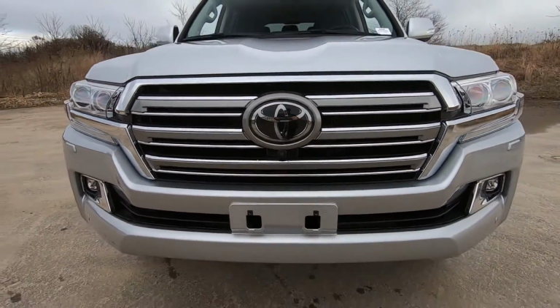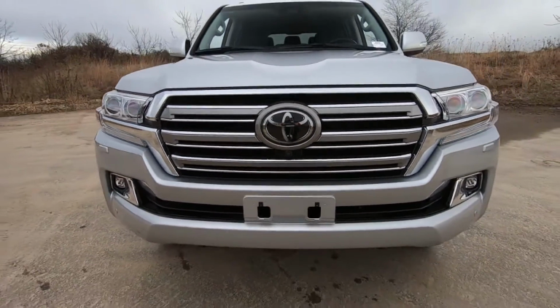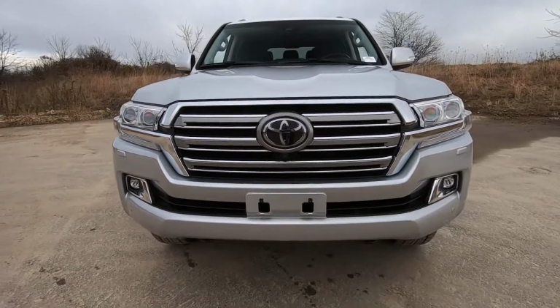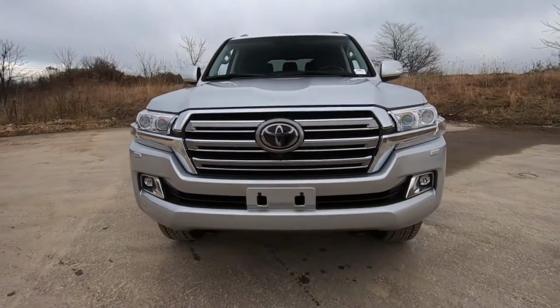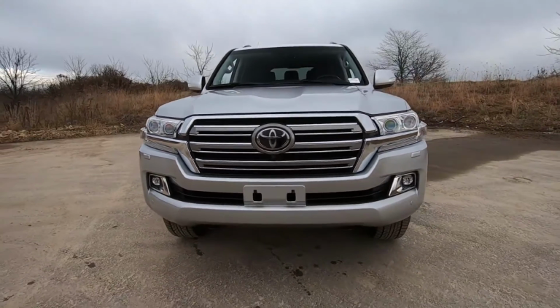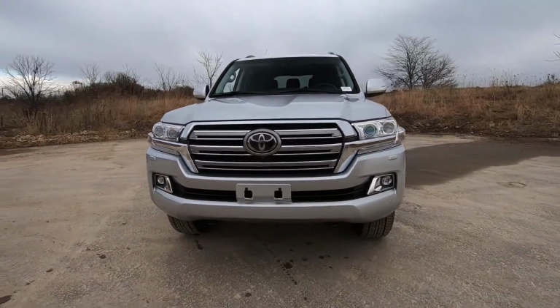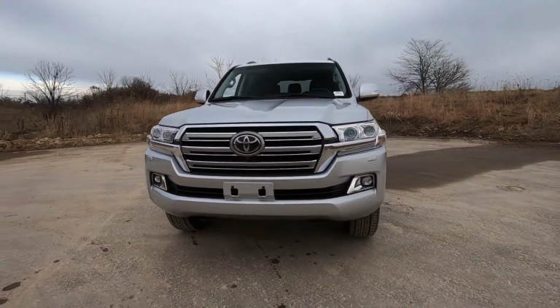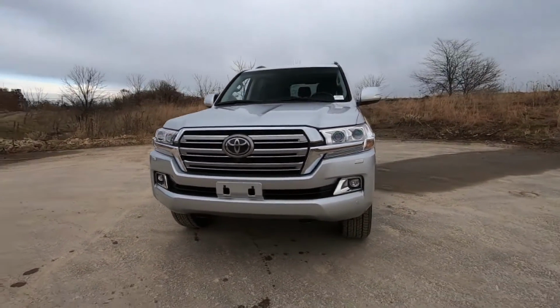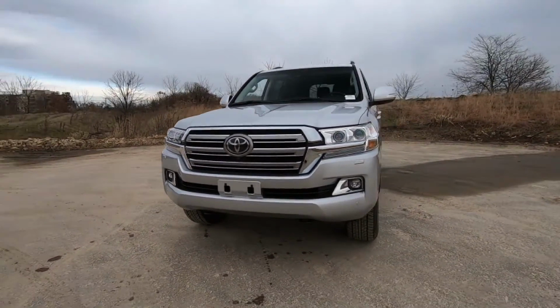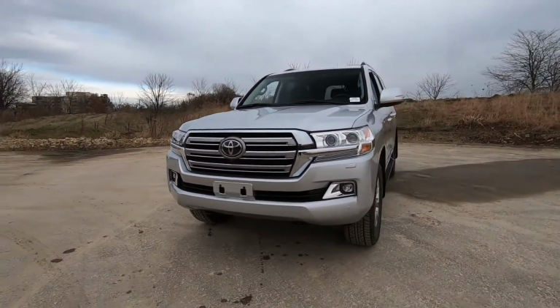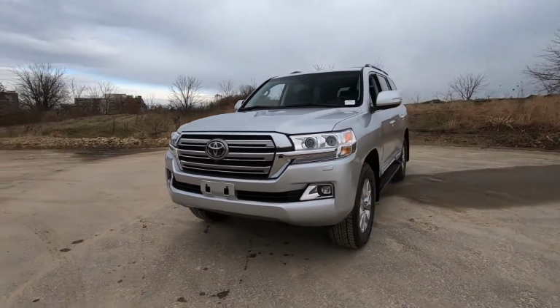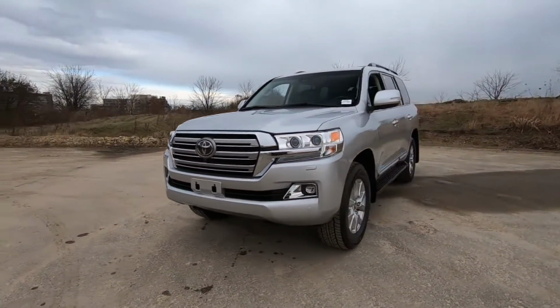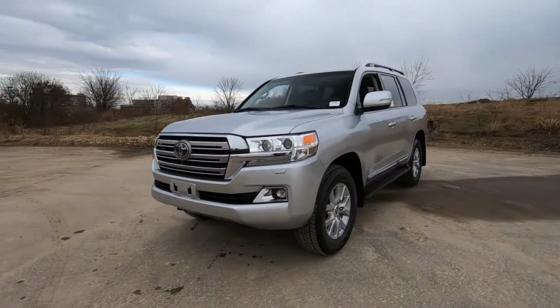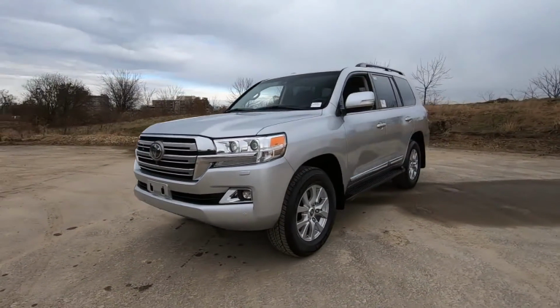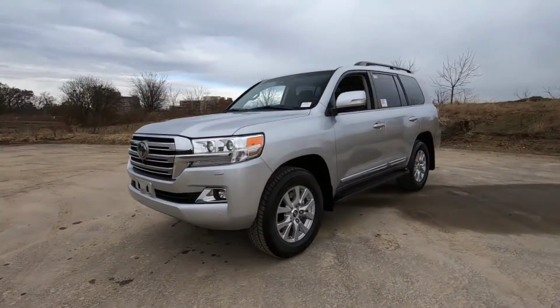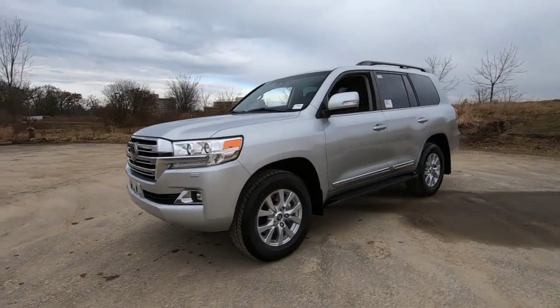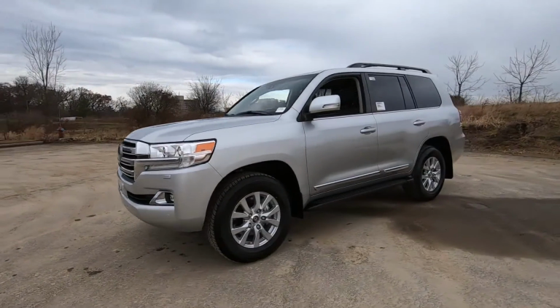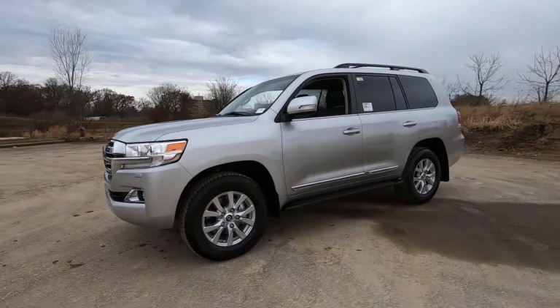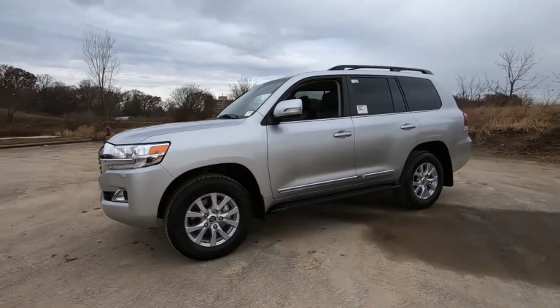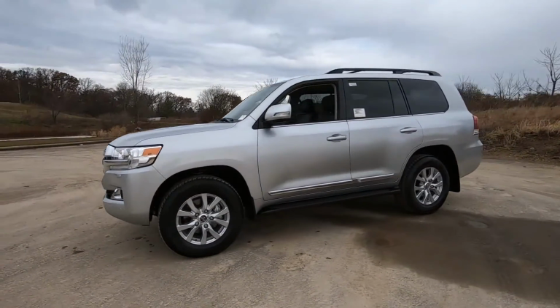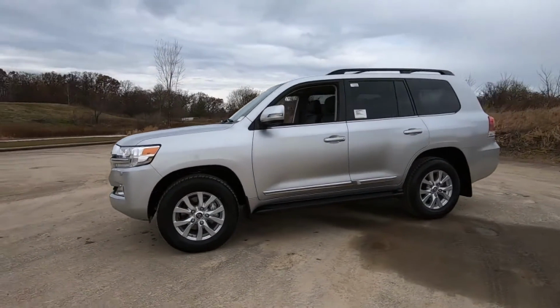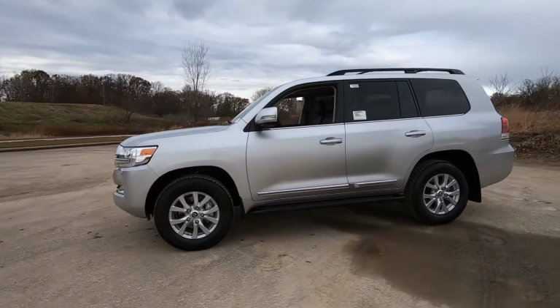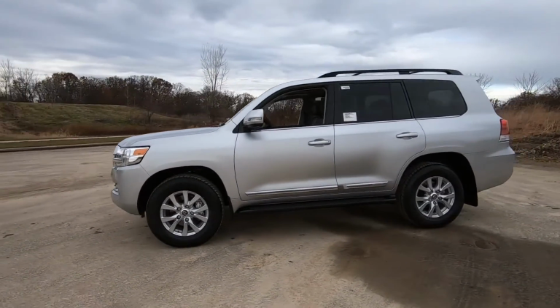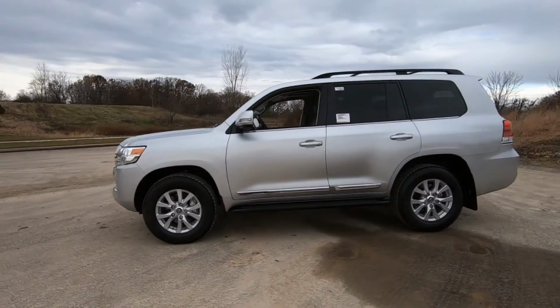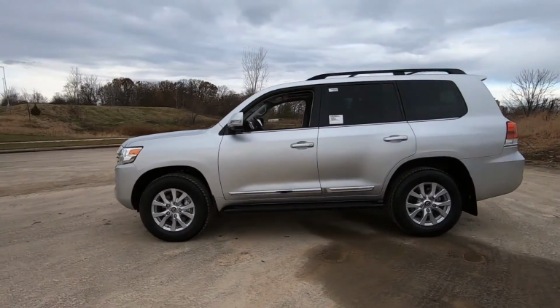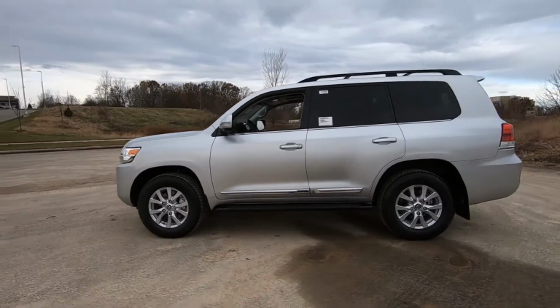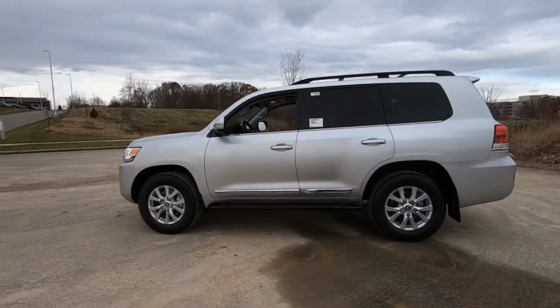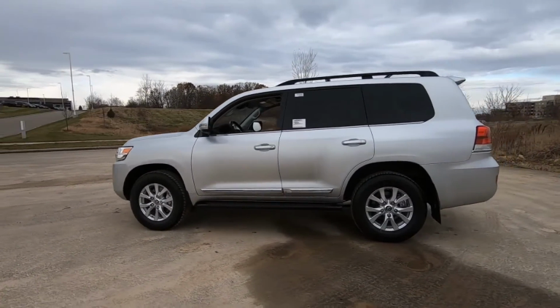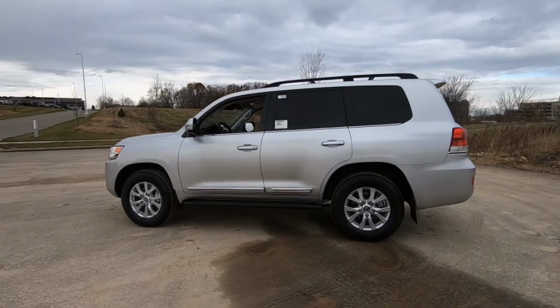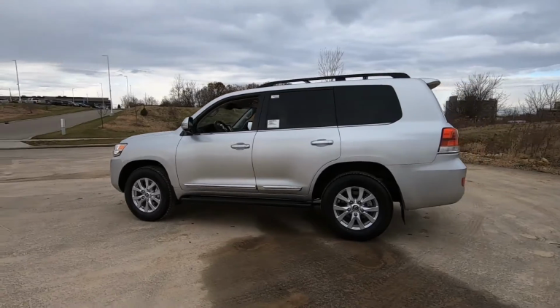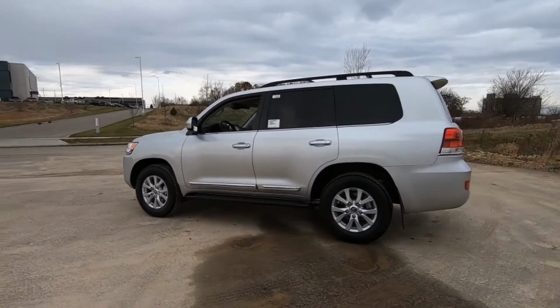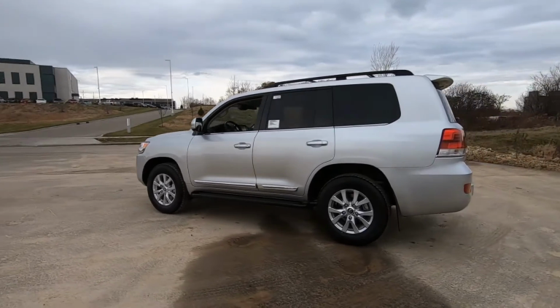Hey, it's Tony talking CarBiz. Here we have a 2020 Toyota Land Cruiser Standard Edition. This is the classic silver exterior with a black leather interior.